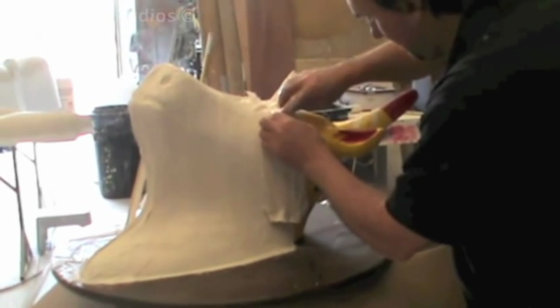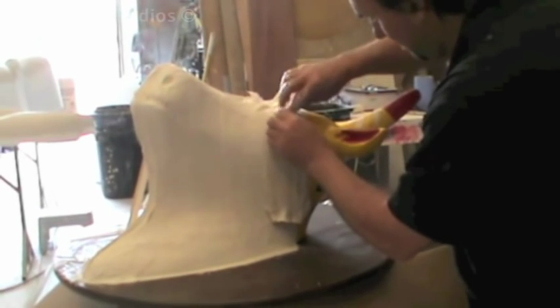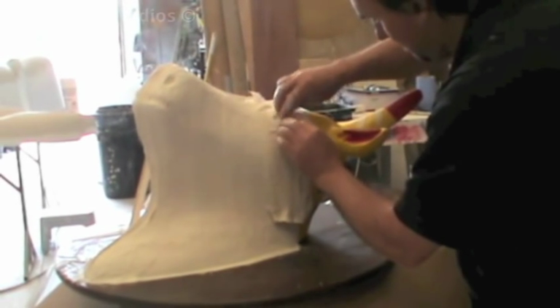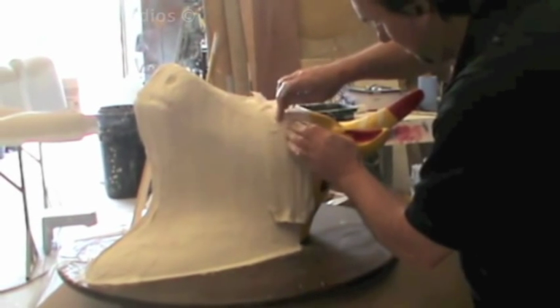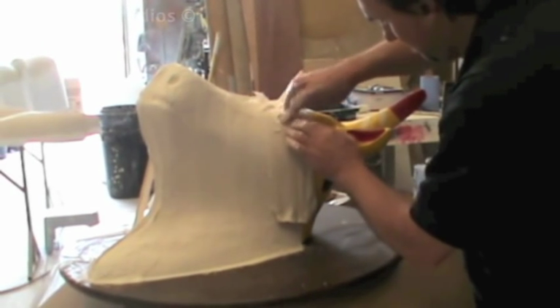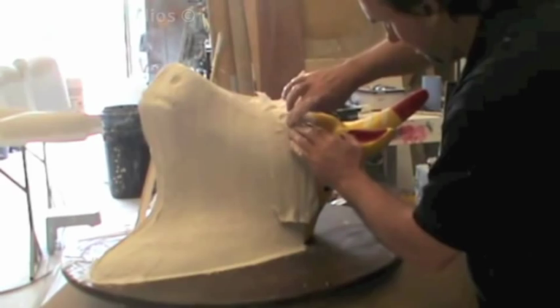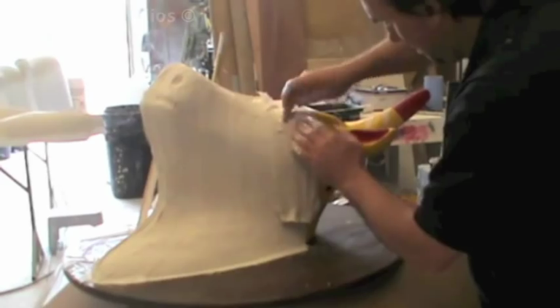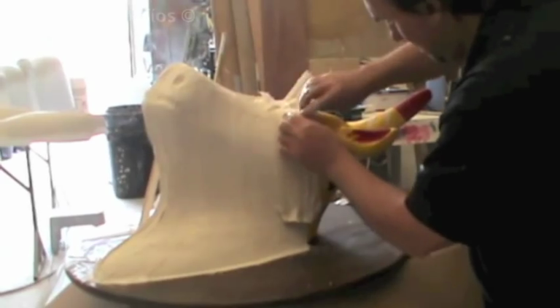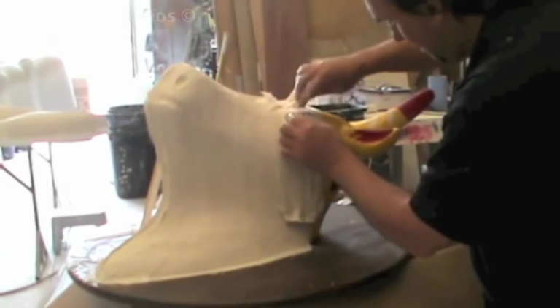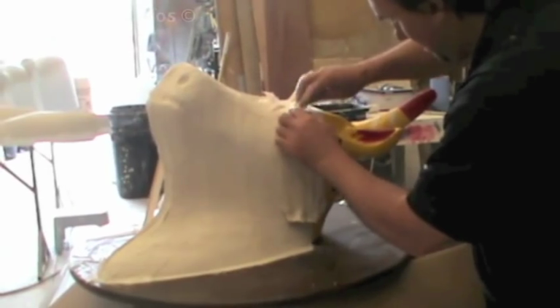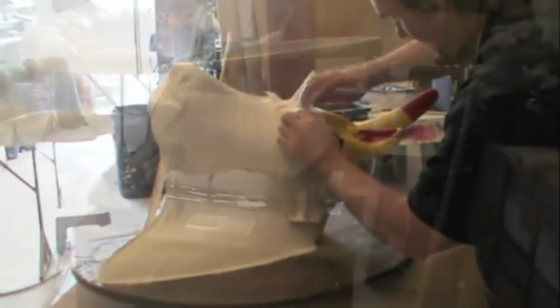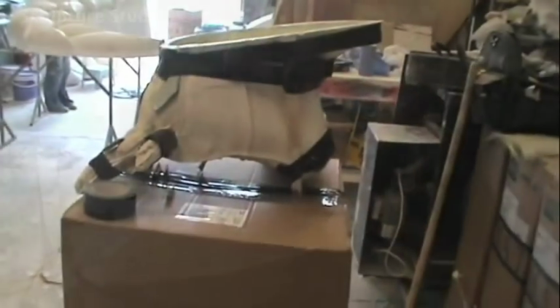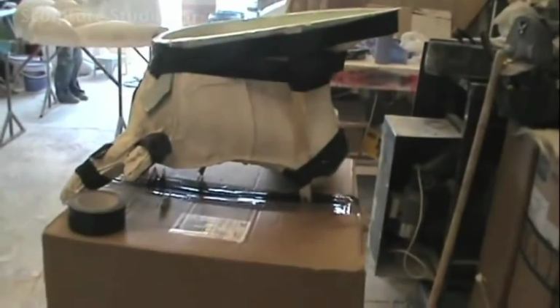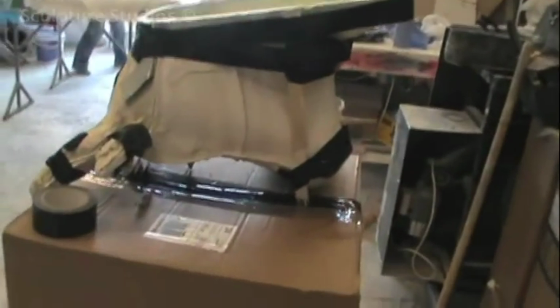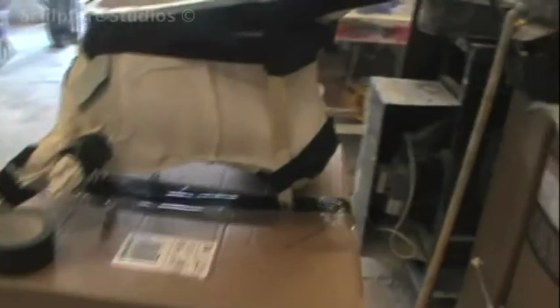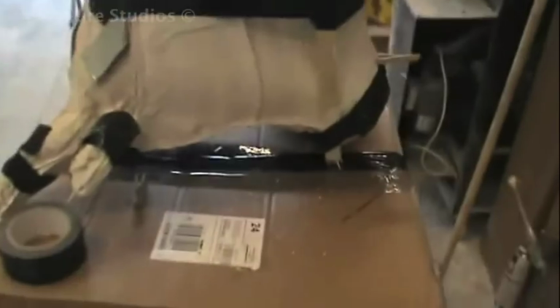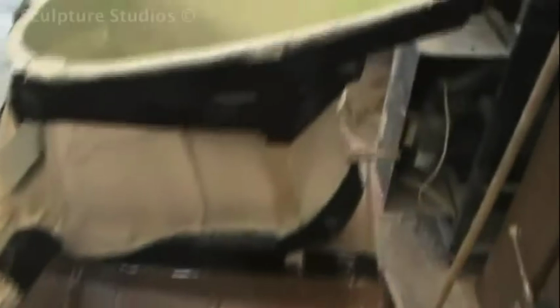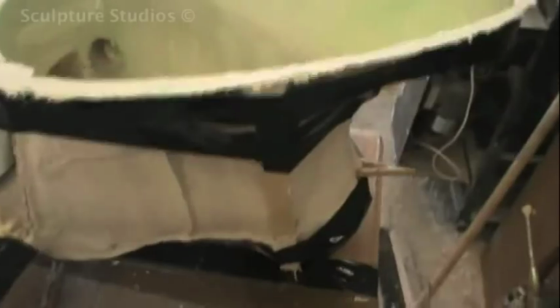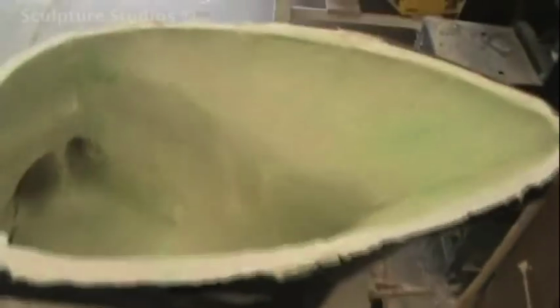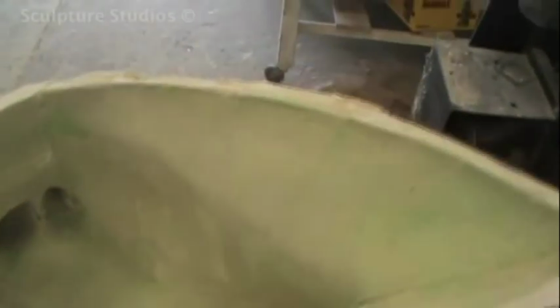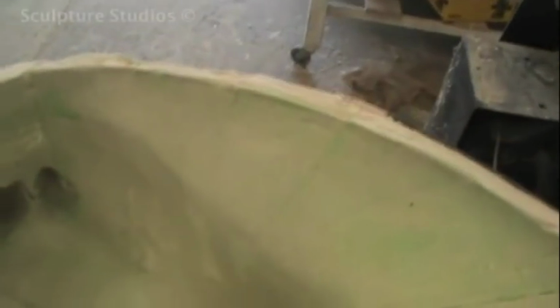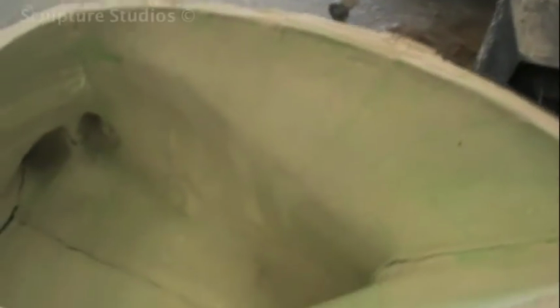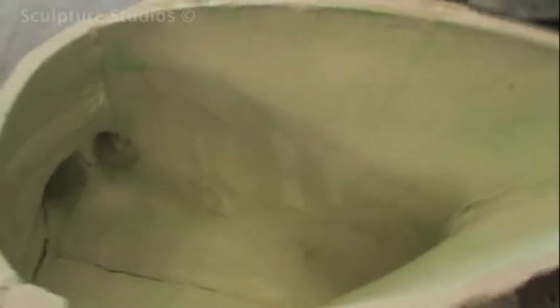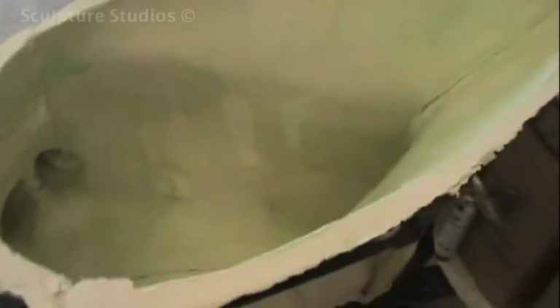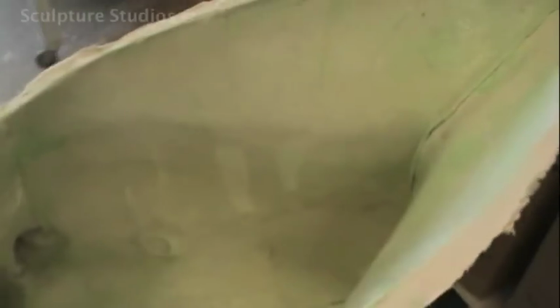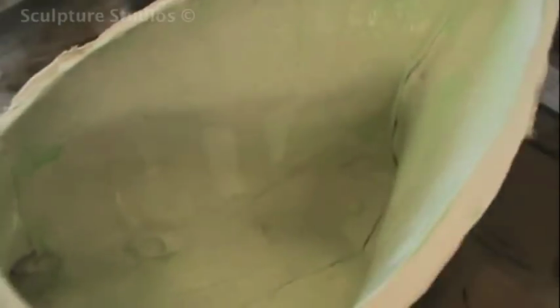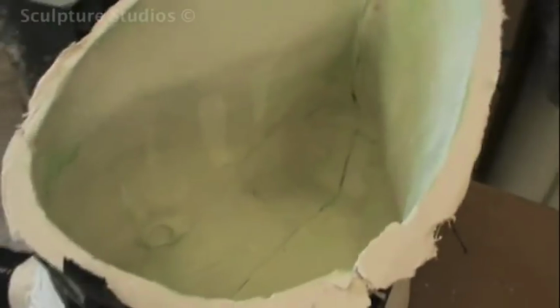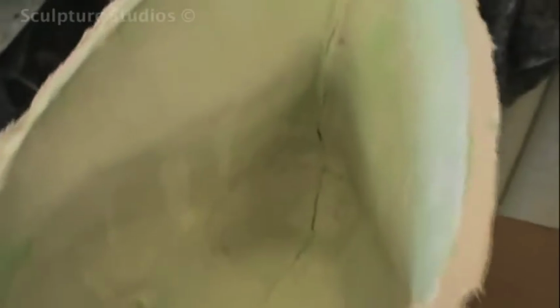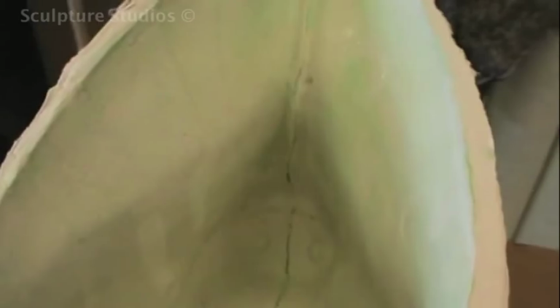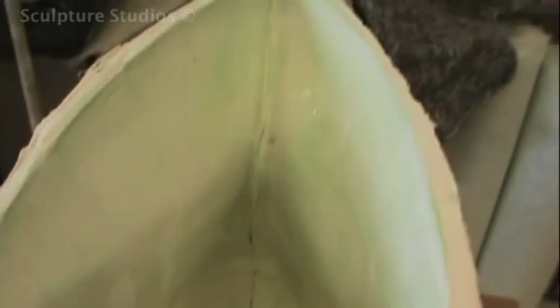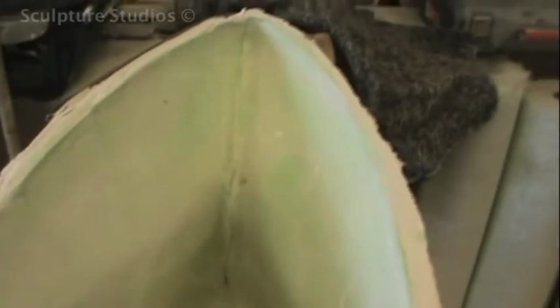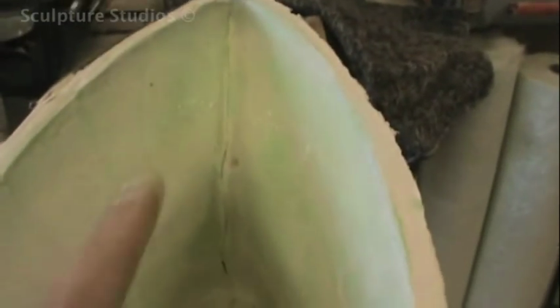Due to the previous use of this original model, the surface was all scratched up and rough in places where the paint had come off, and obviously we didn't want to replicate these imperfections. So rather than making a mould straight from this pattern and having to clean up each cast every time, we decided to create a new master pattern to work from.